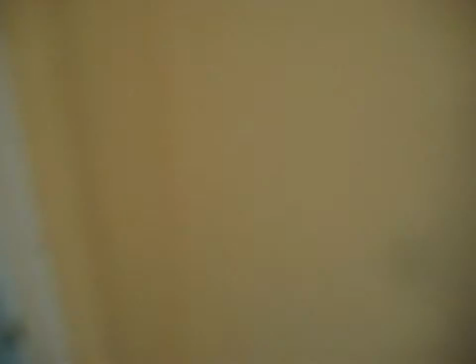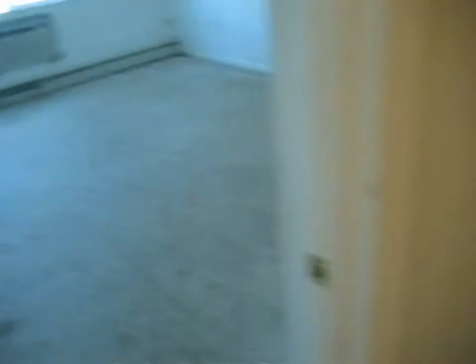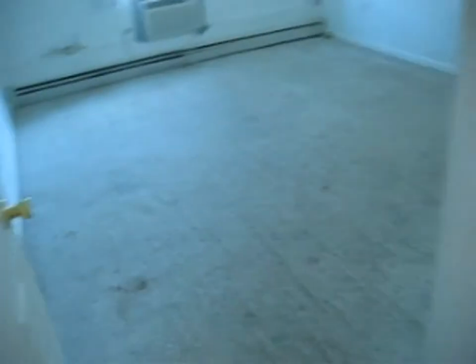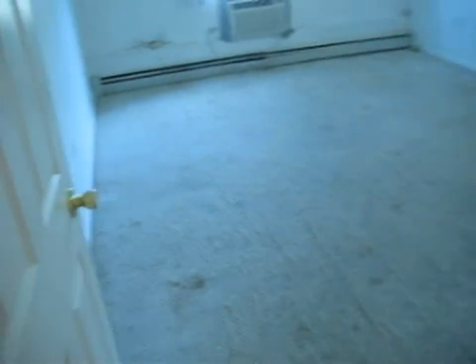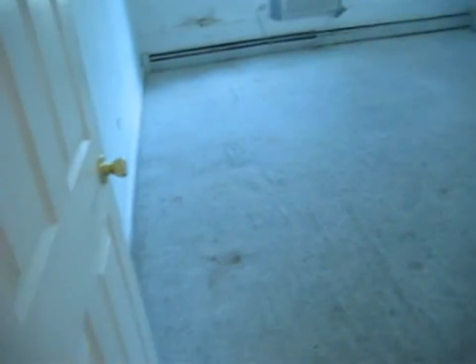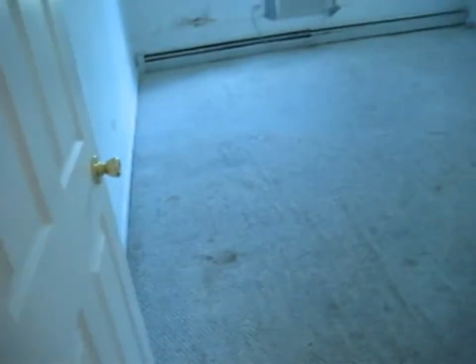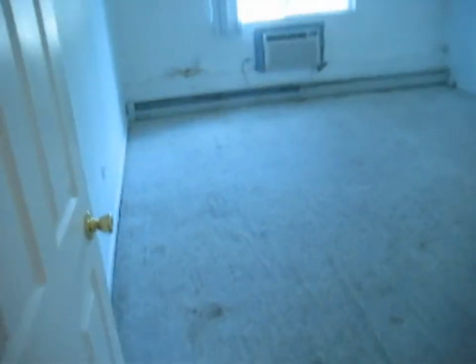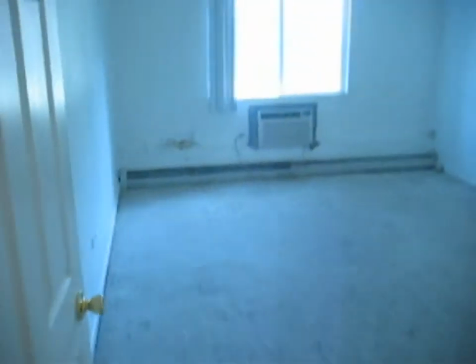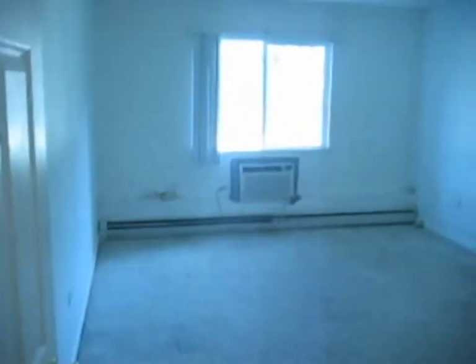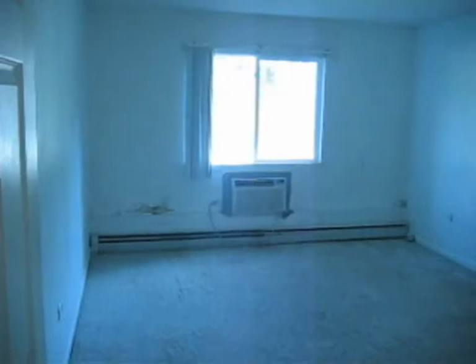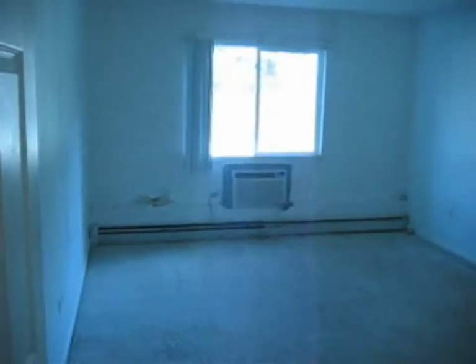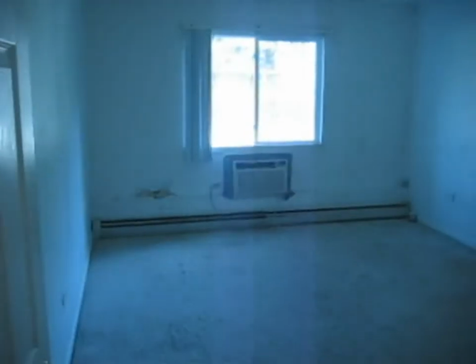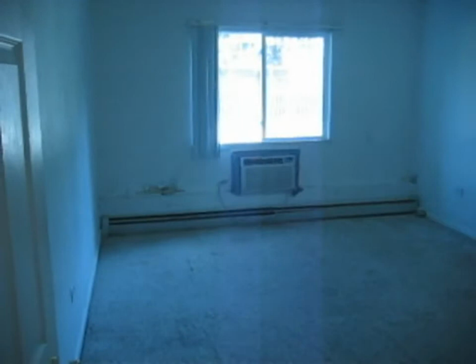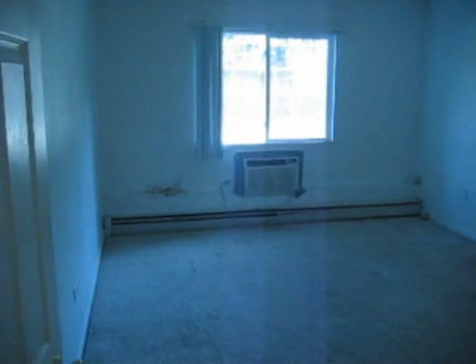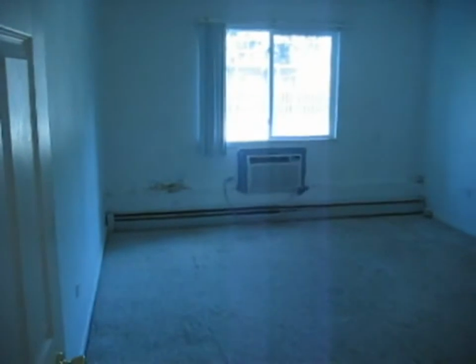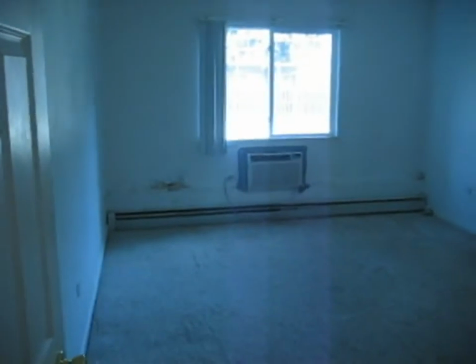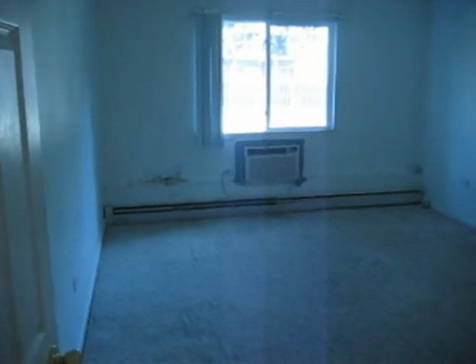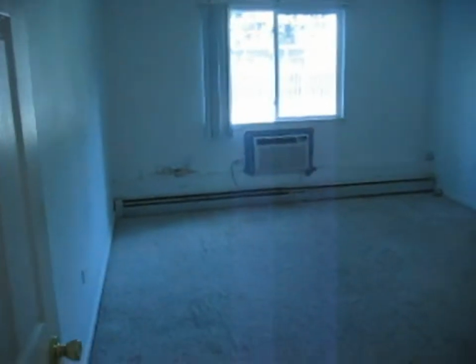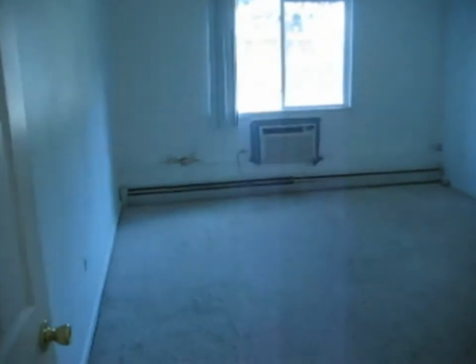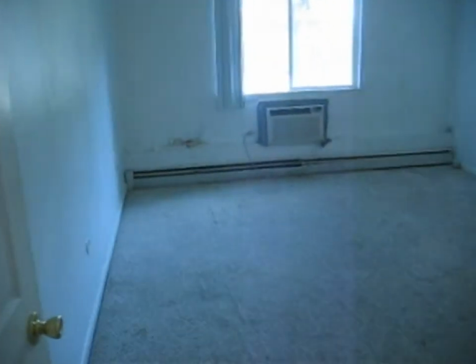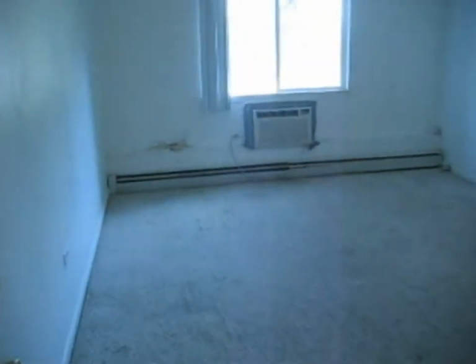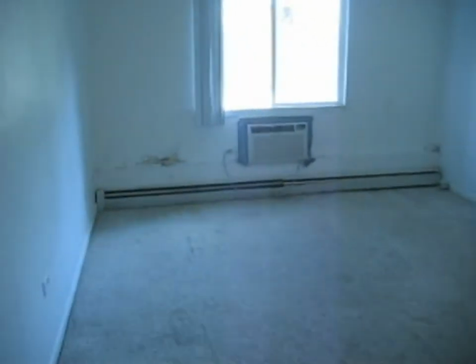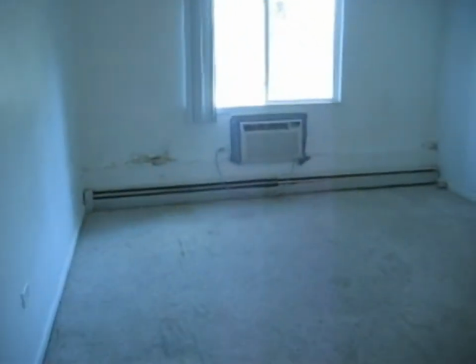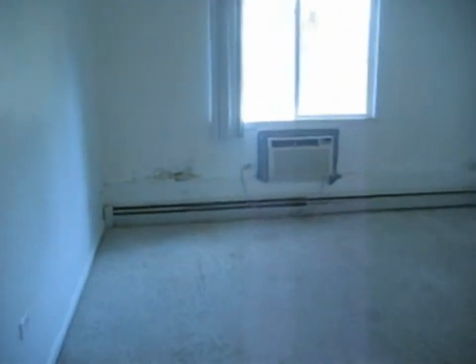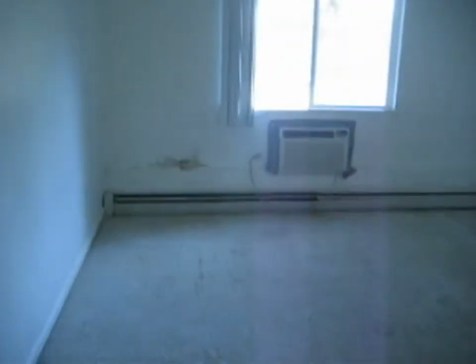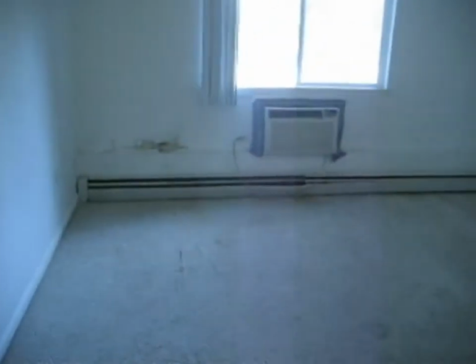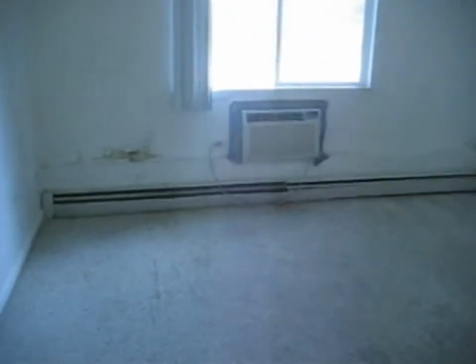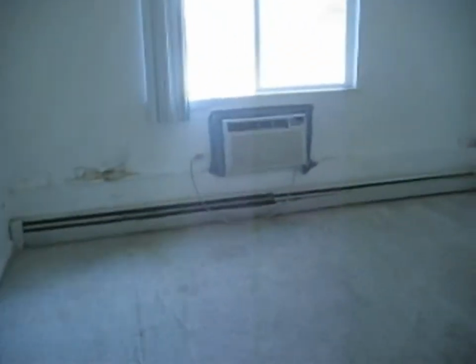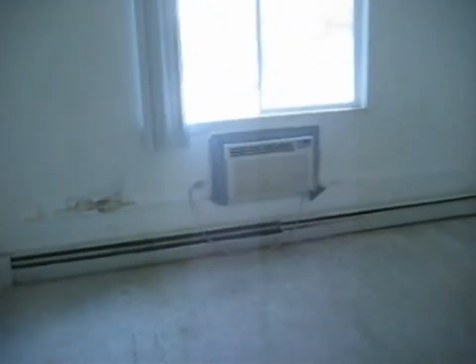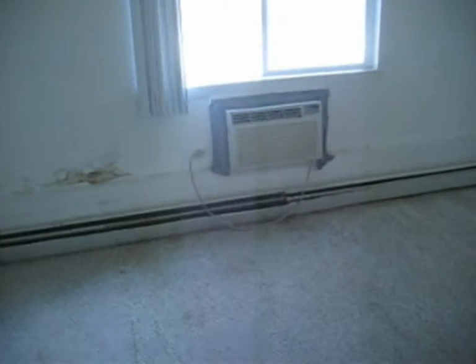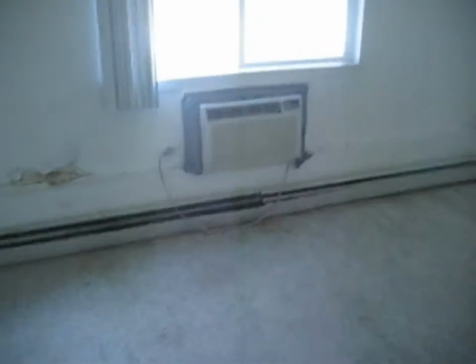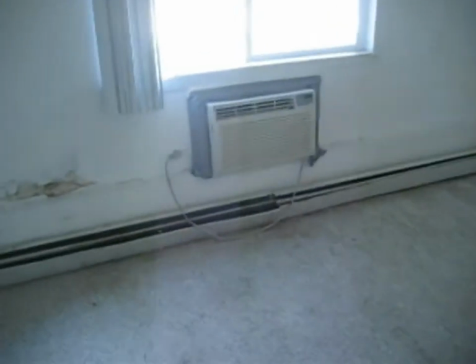And then we've got the master bedroom. Again carpeted. We've got another AC unit in here as well as the heater.